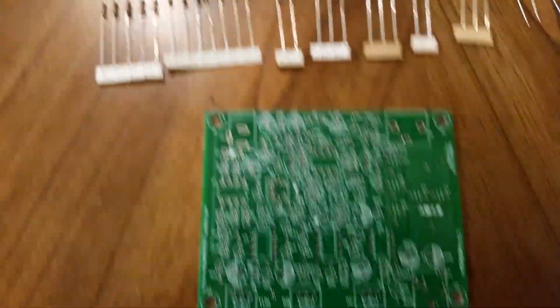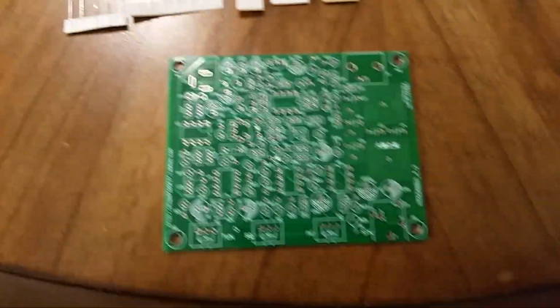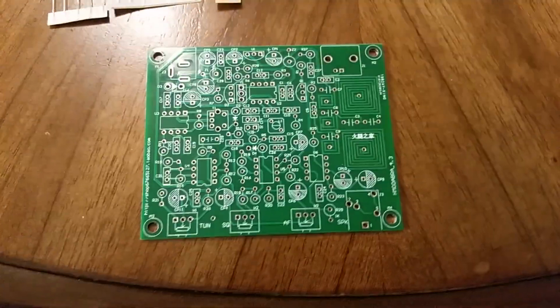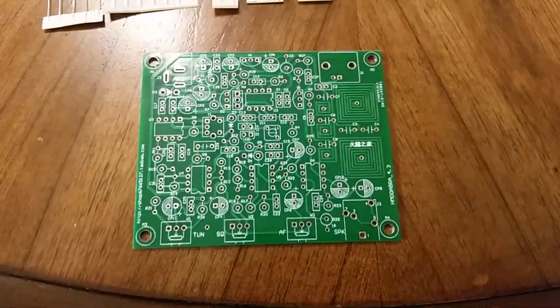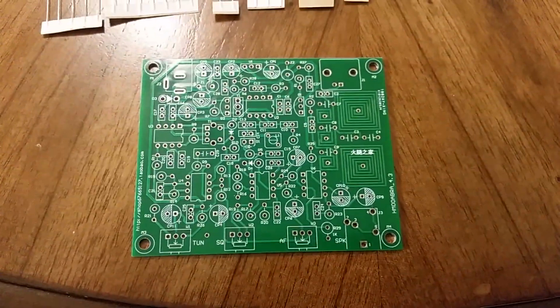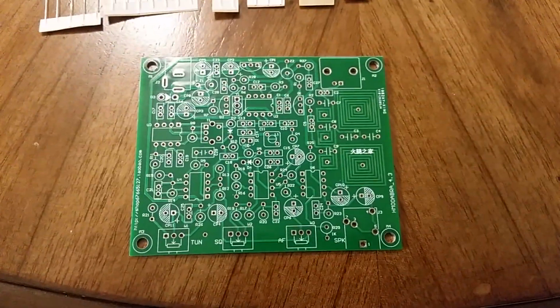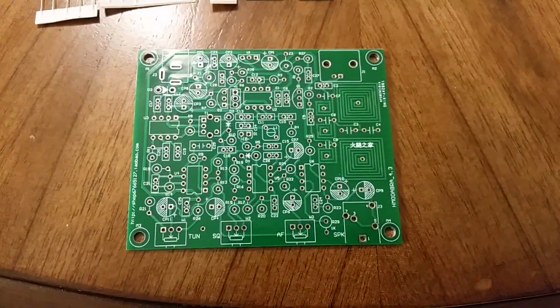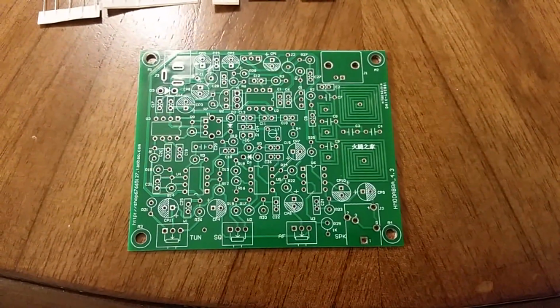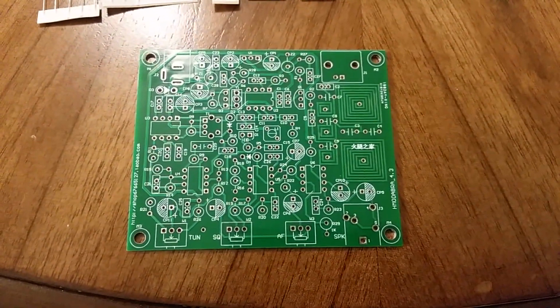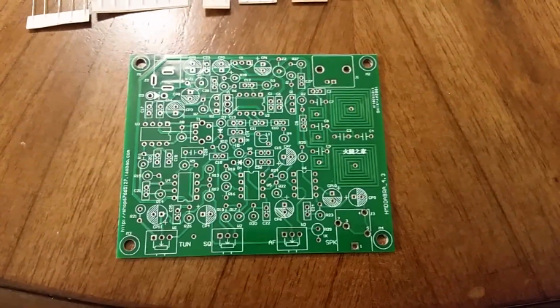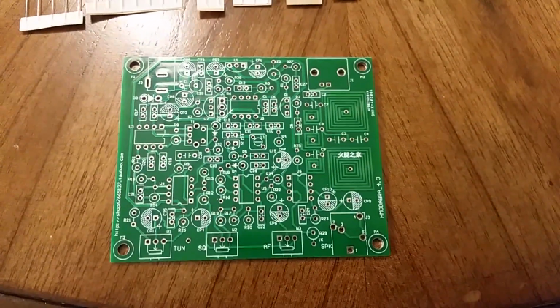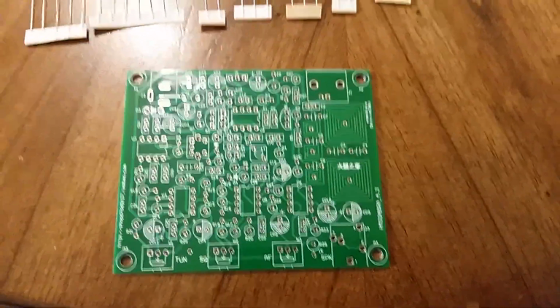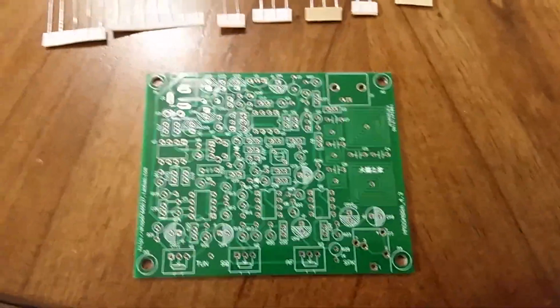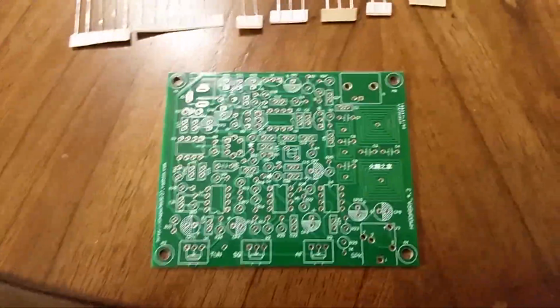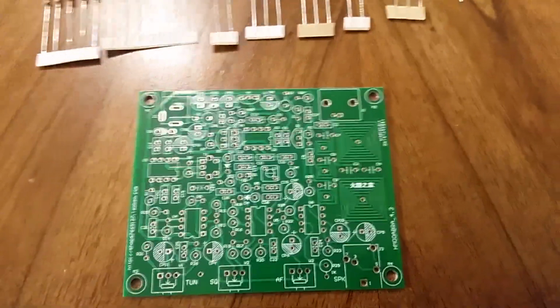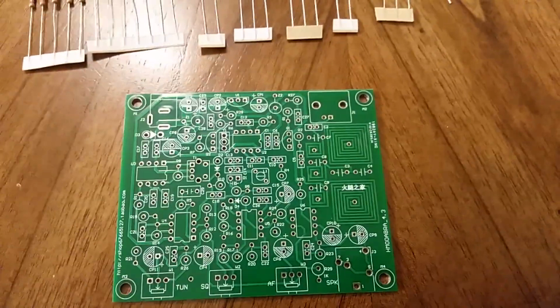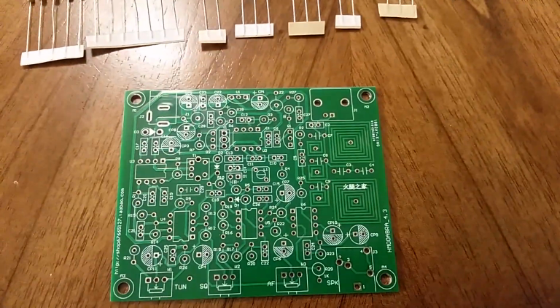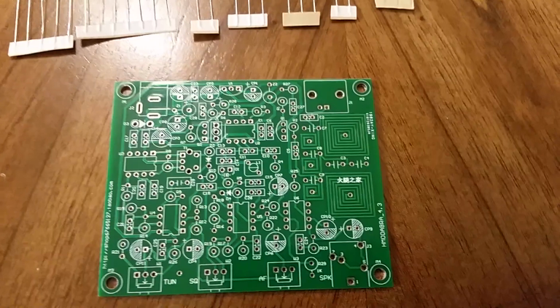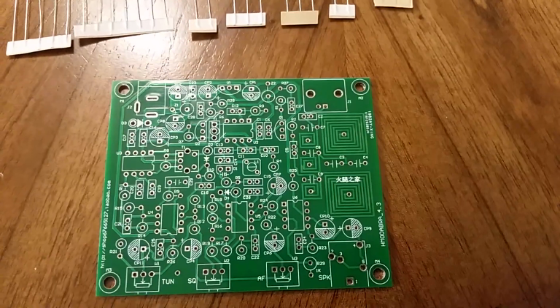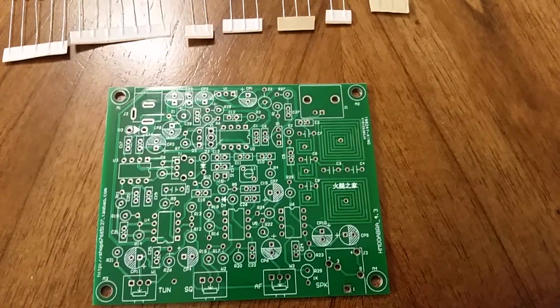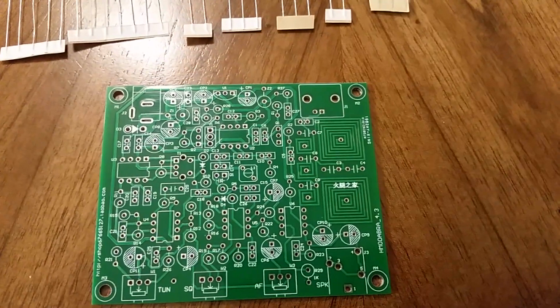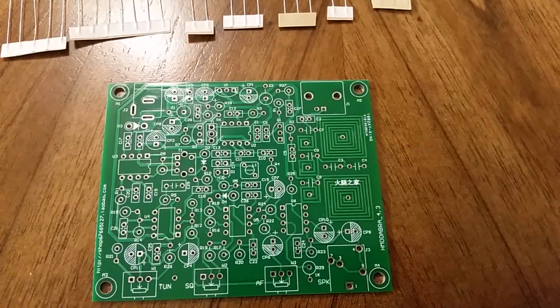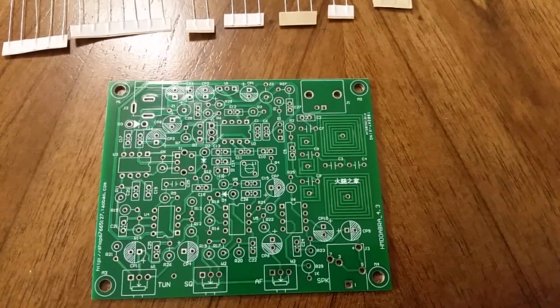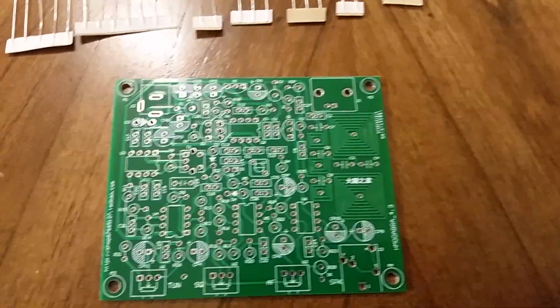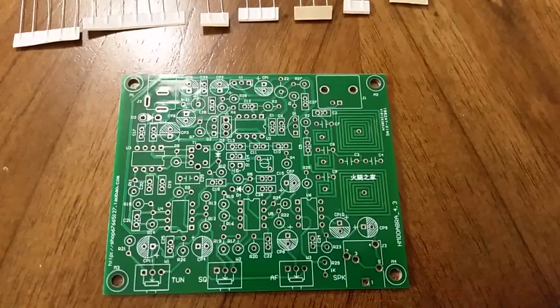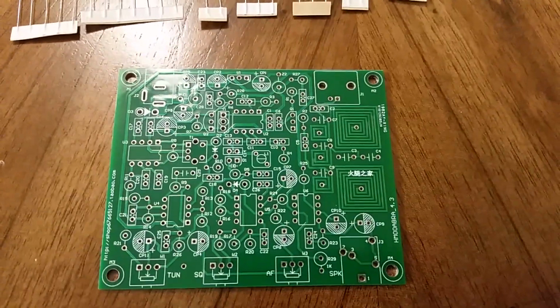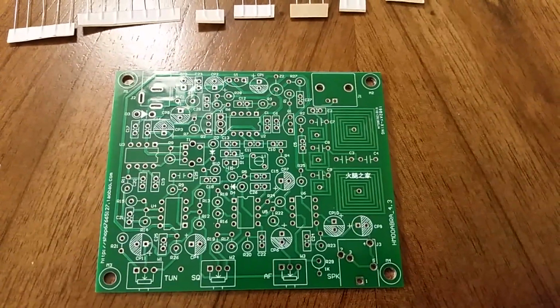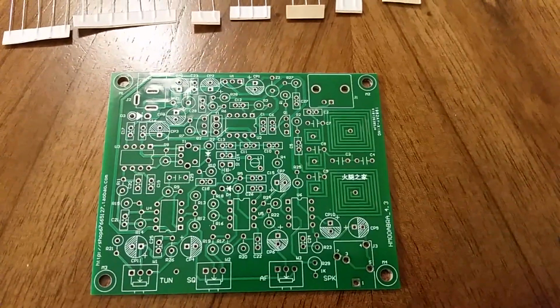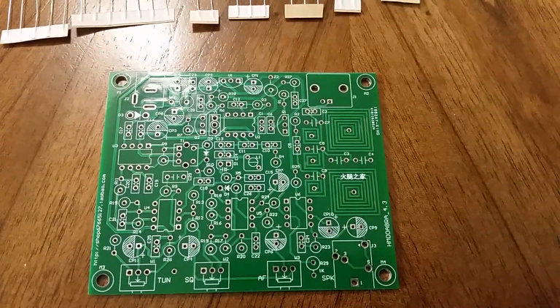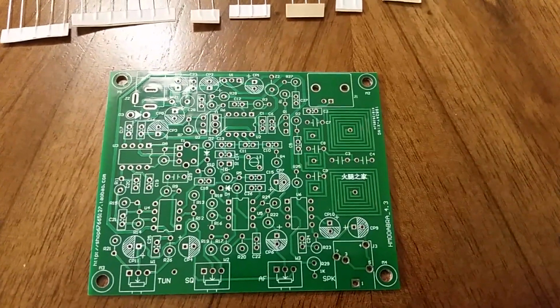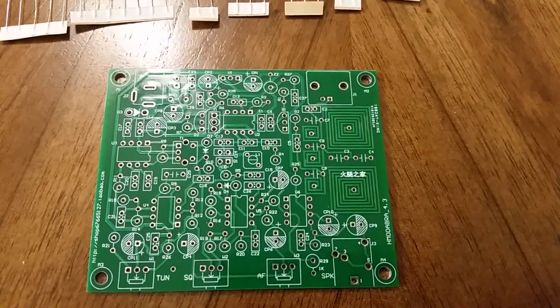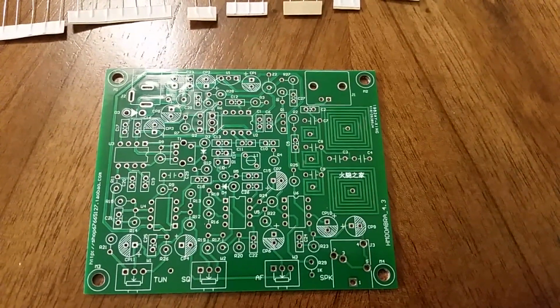I'll be building this kit step by step and making further videos to show how the different sections work.